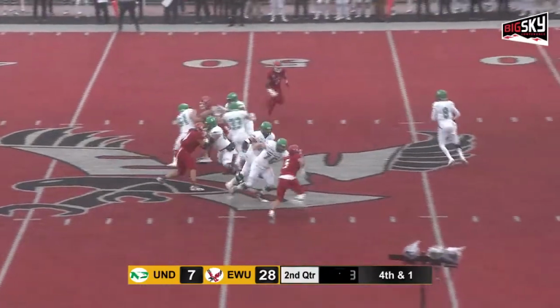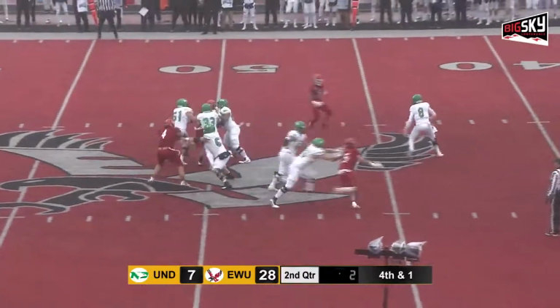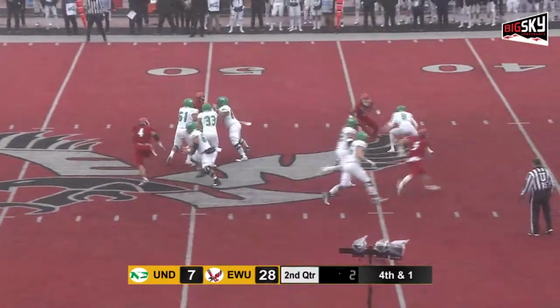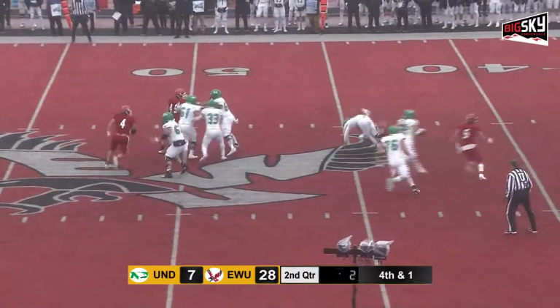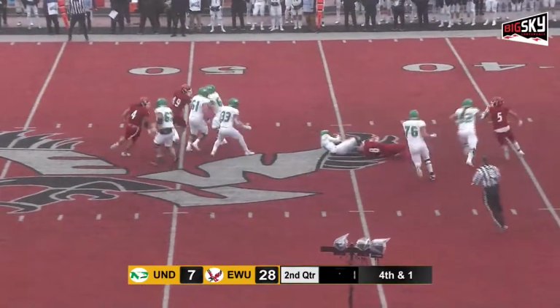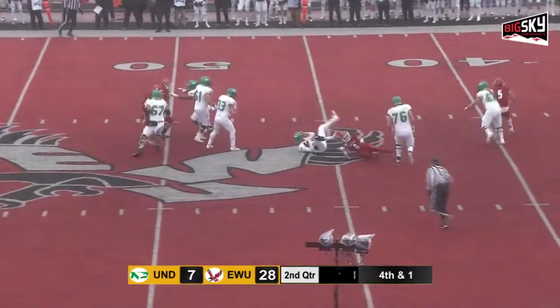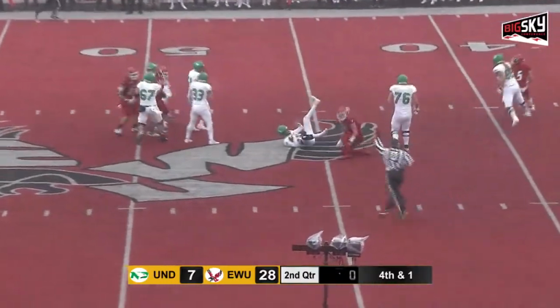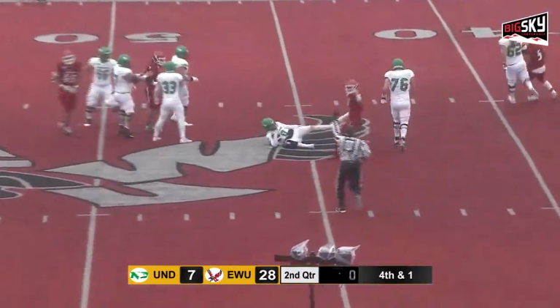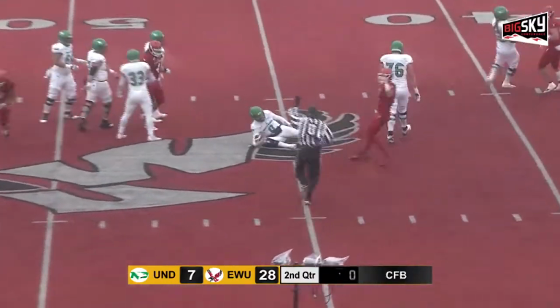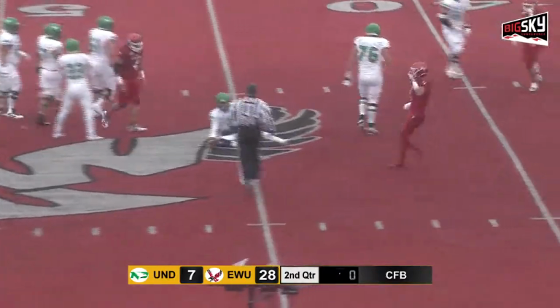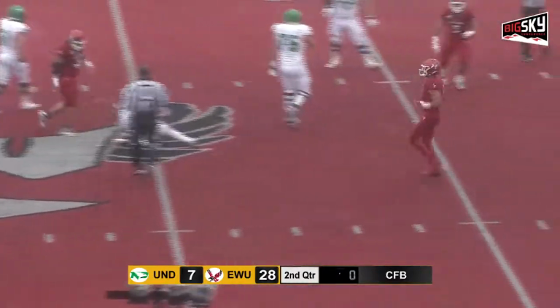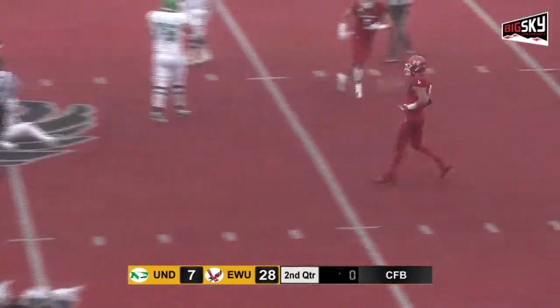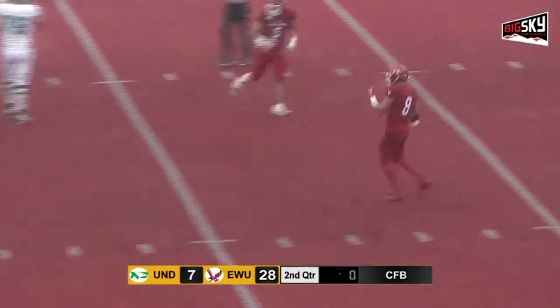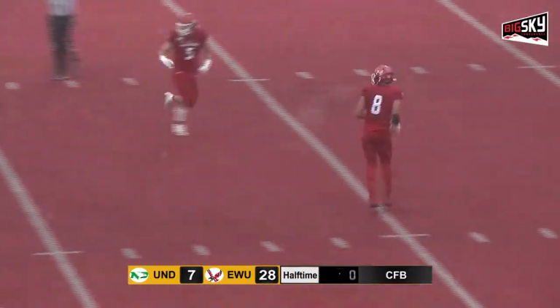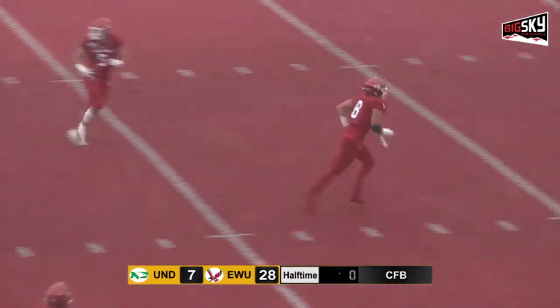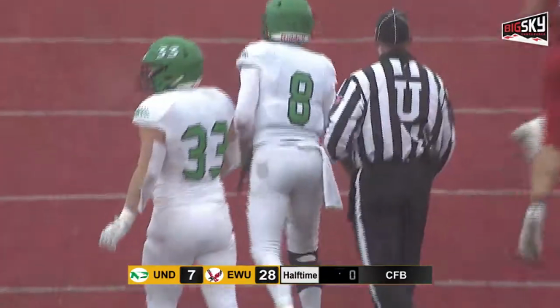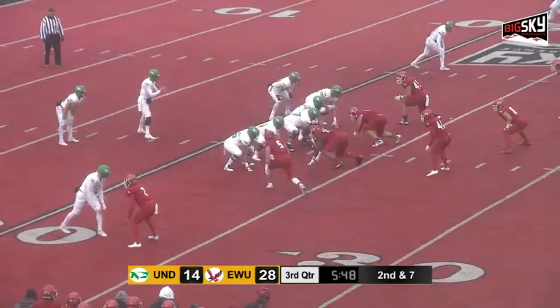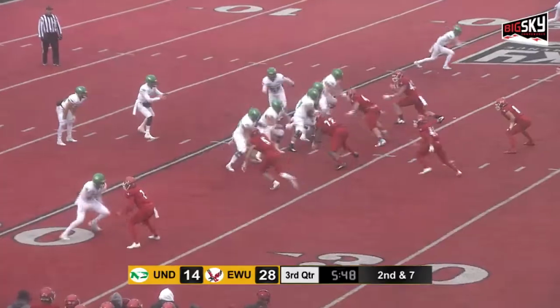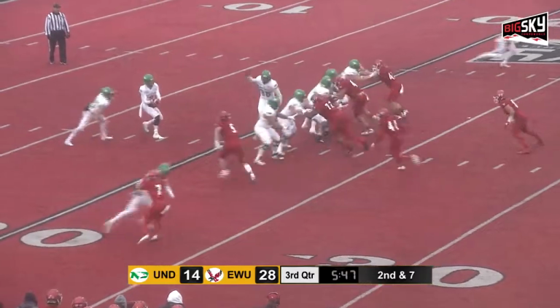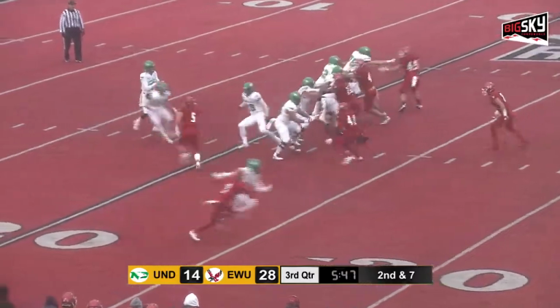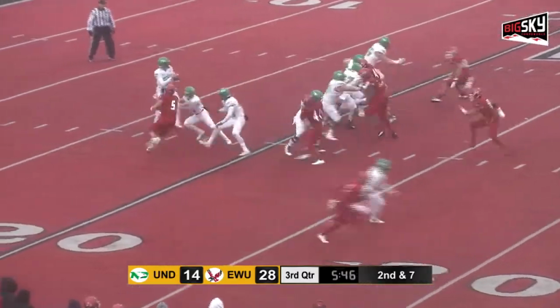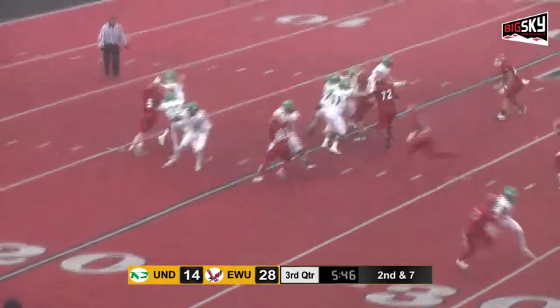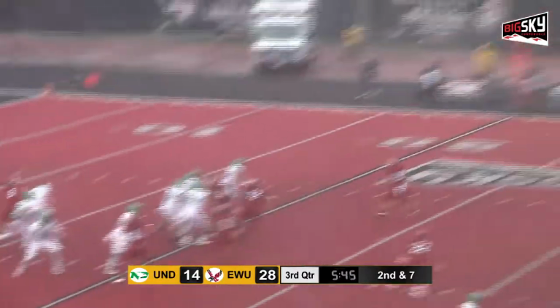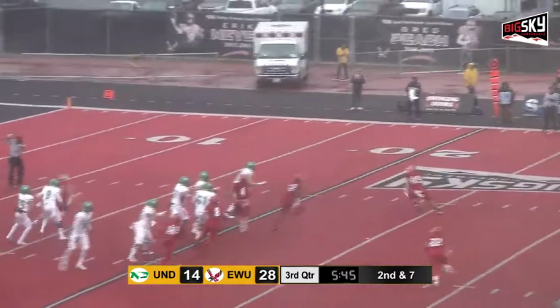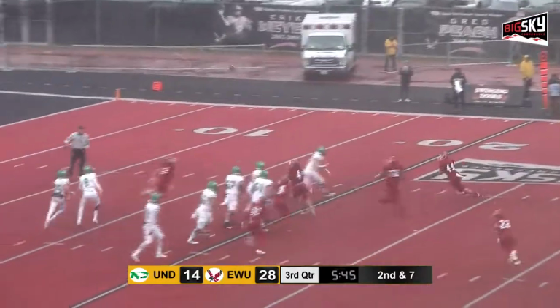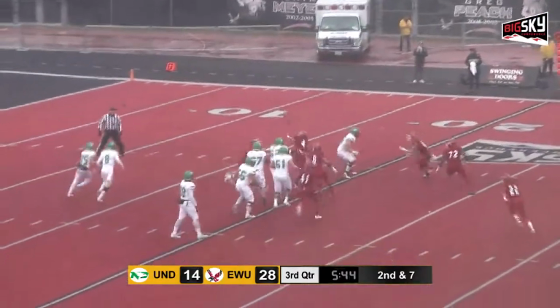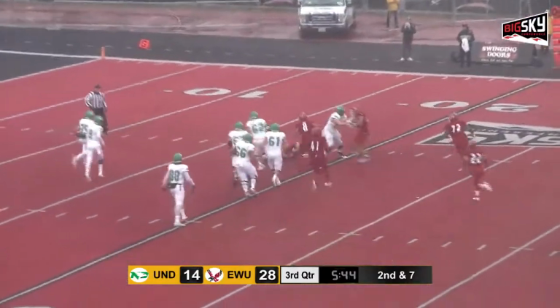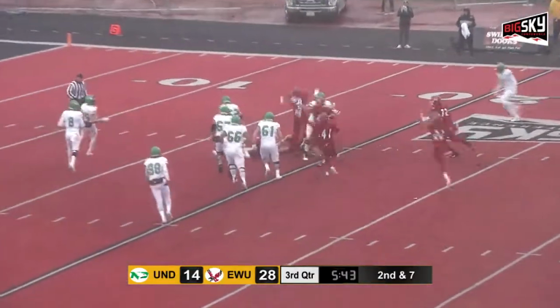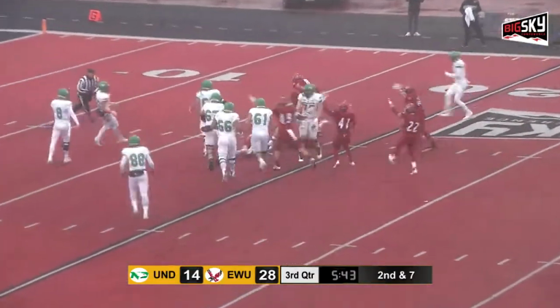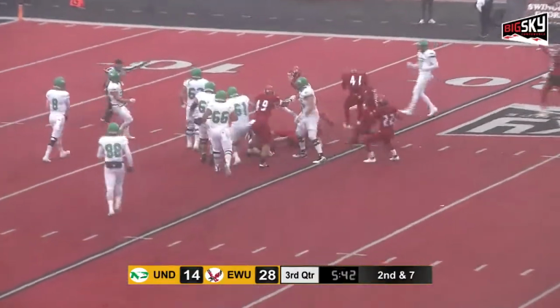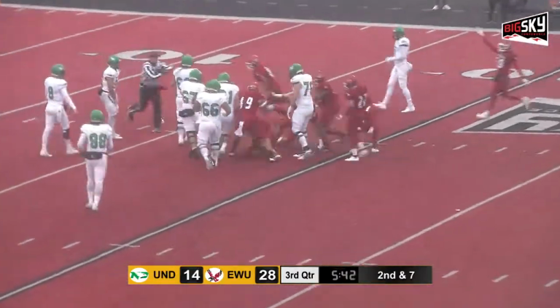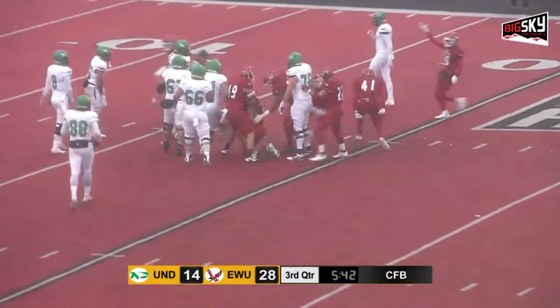Deep, deep drop here. And that's how the first half will end — with a sack. Second down and seven after the gain of three. Hit as he throws, ball in the air, and intercepted.